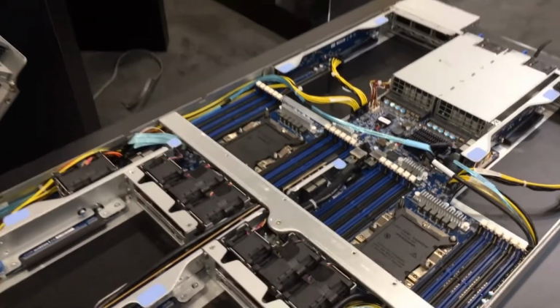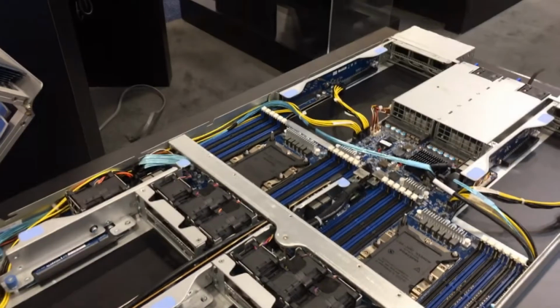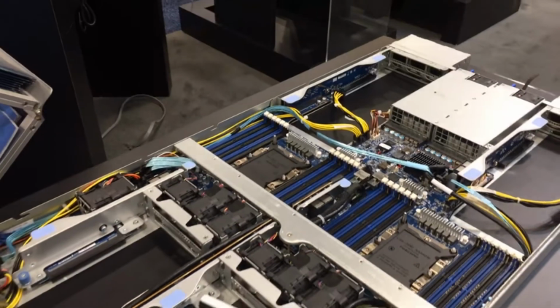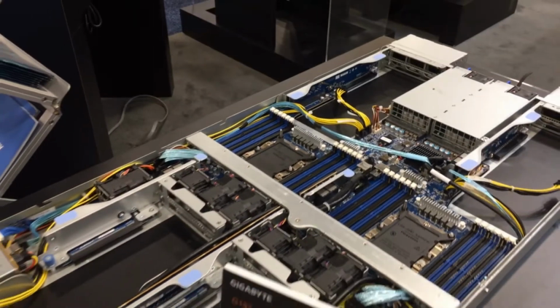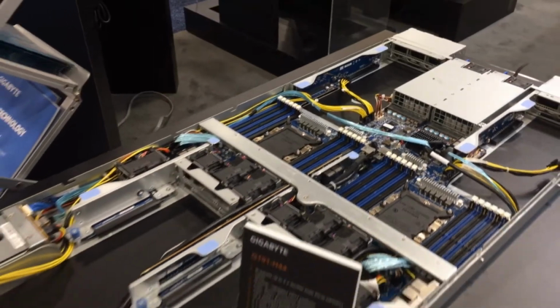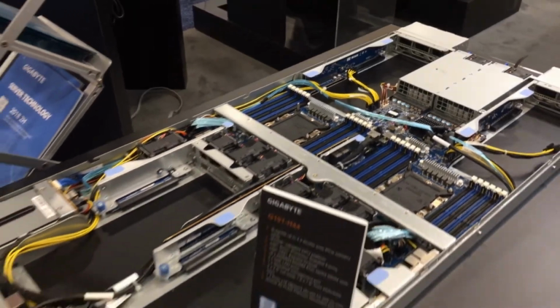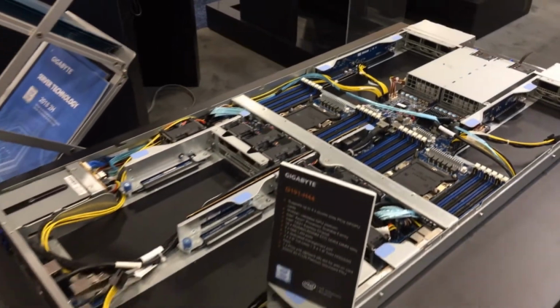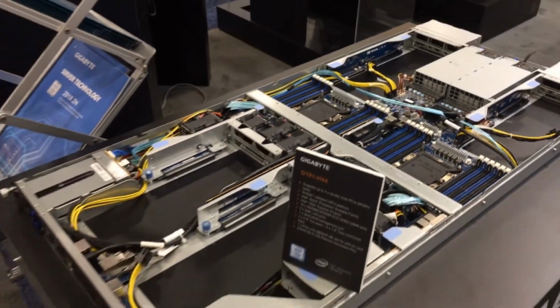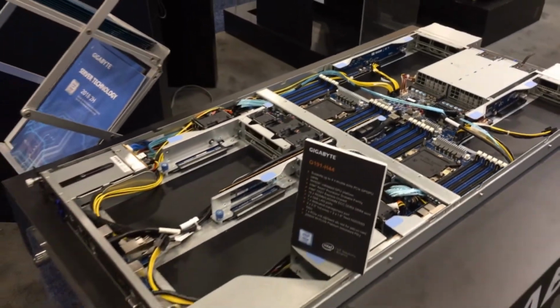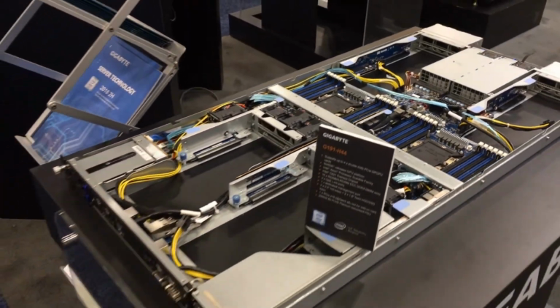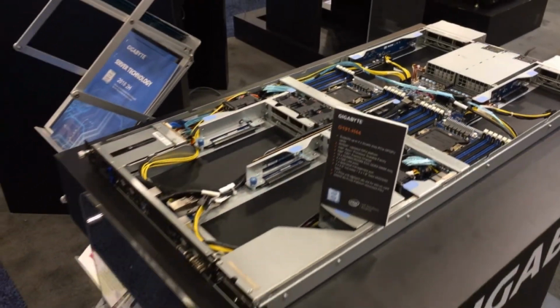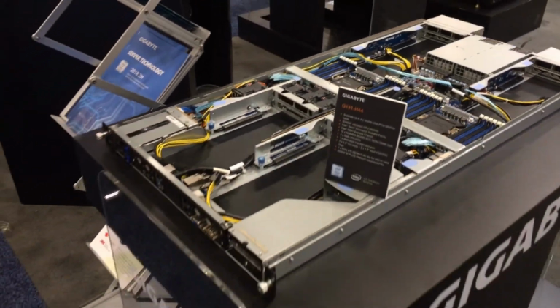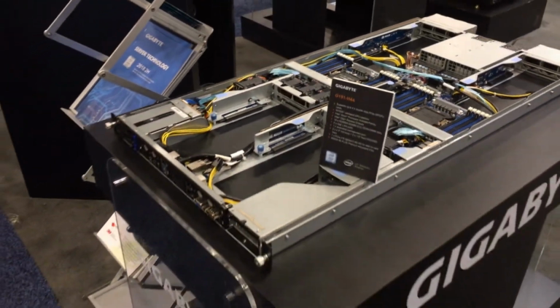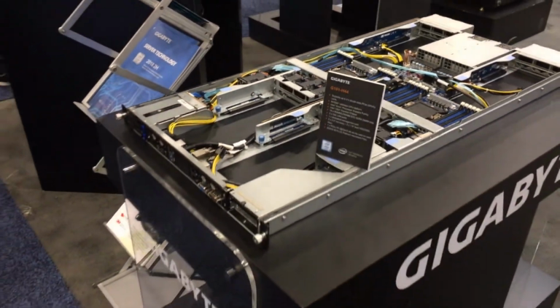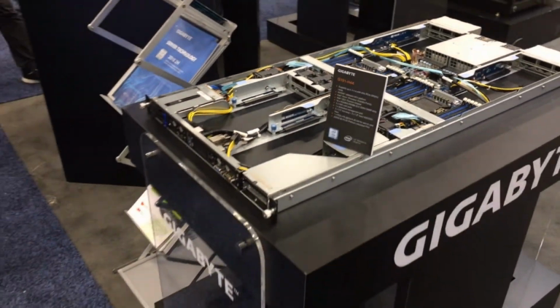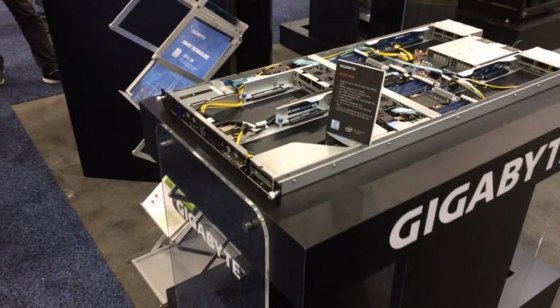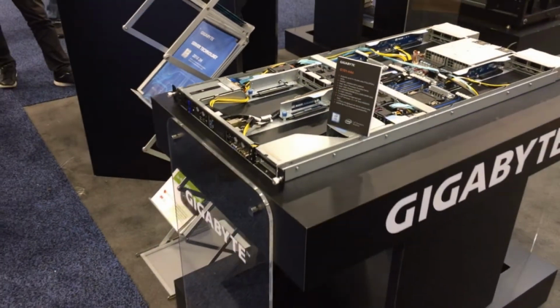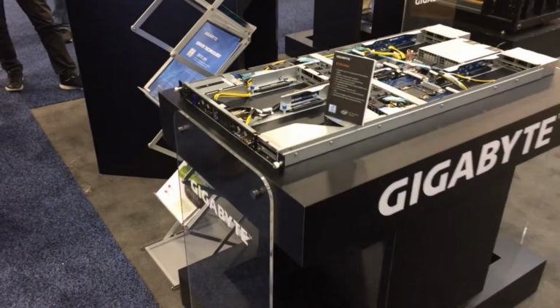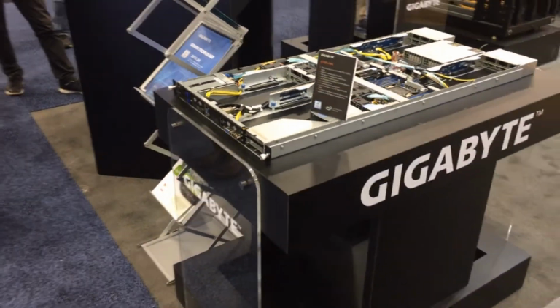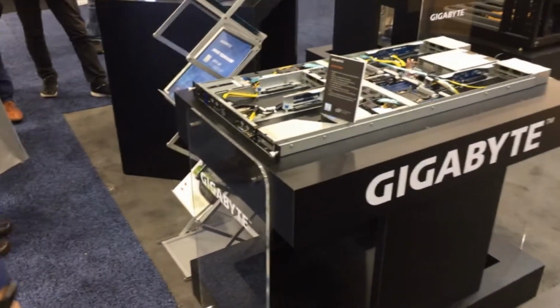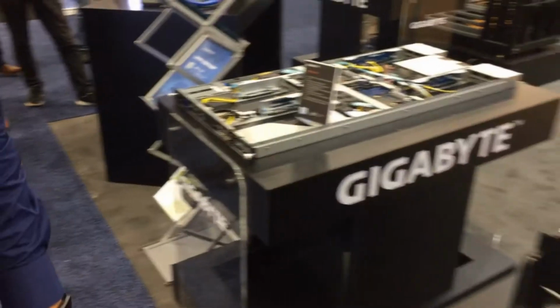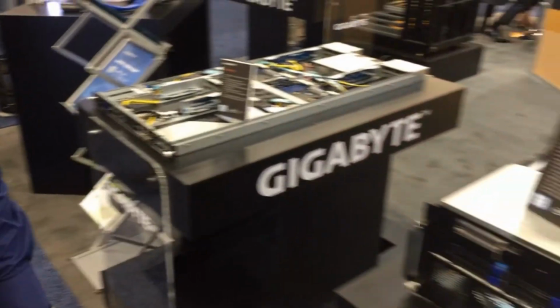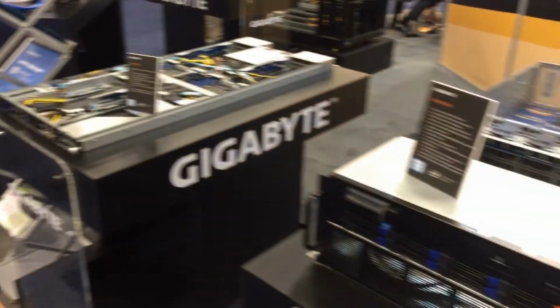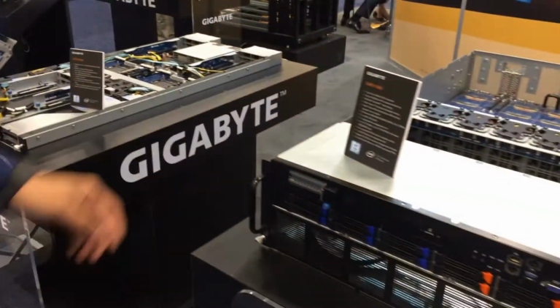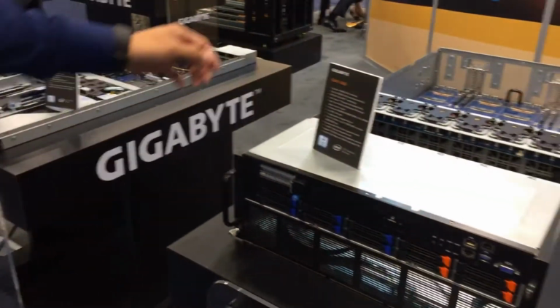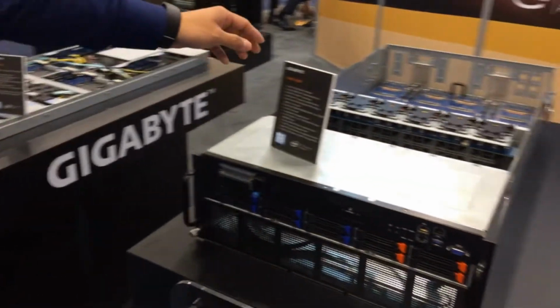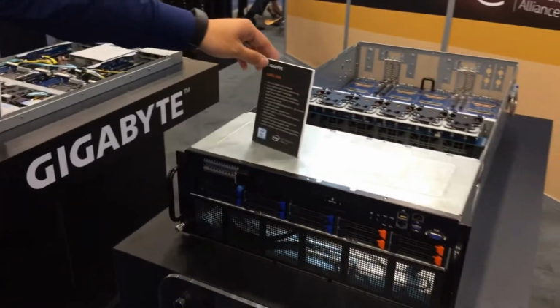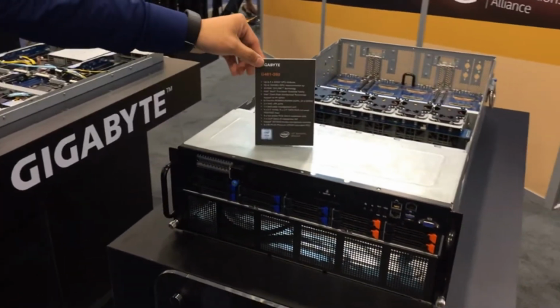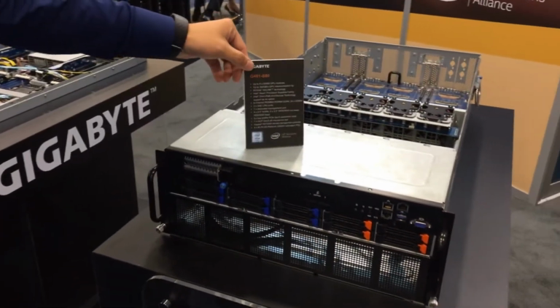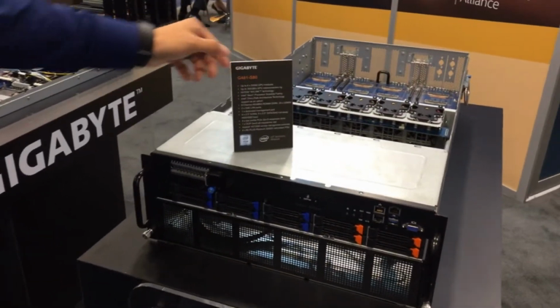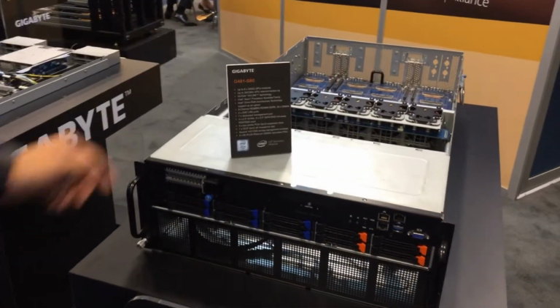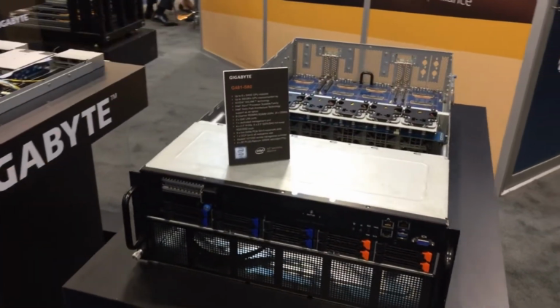Supports up to 16 RDIMM slots. And over here we have our 4U system, our G481S80.